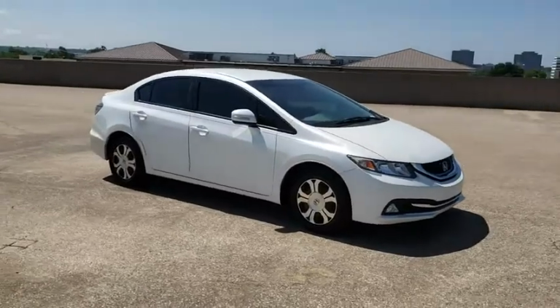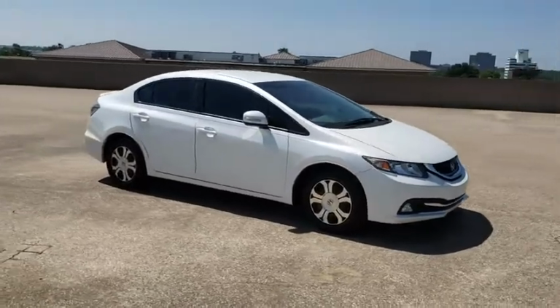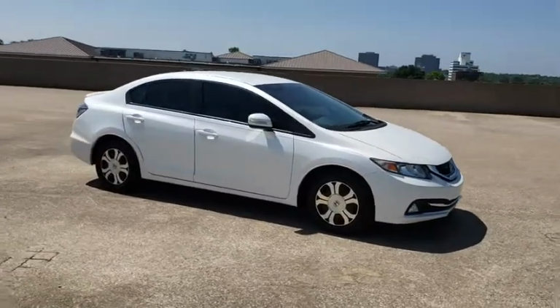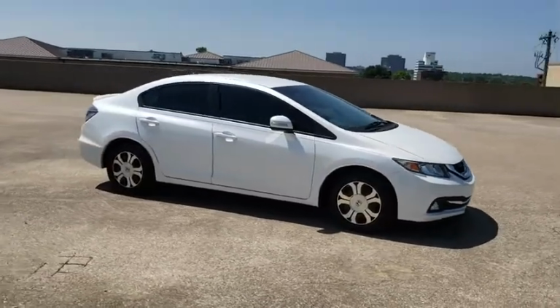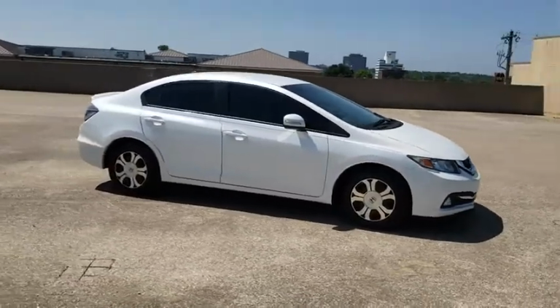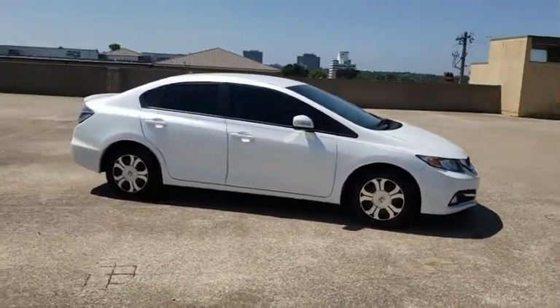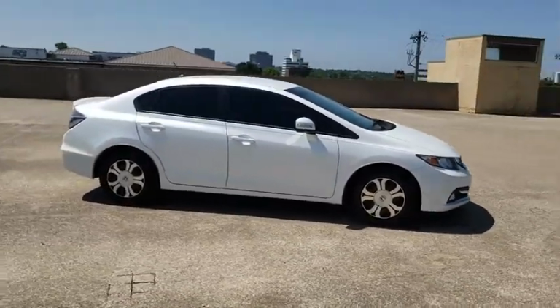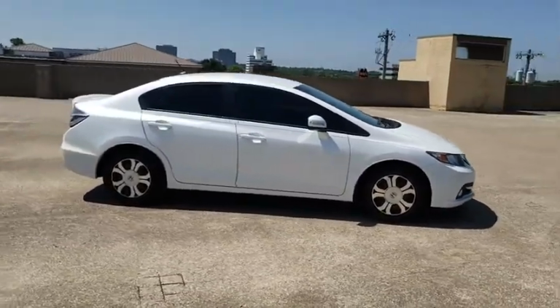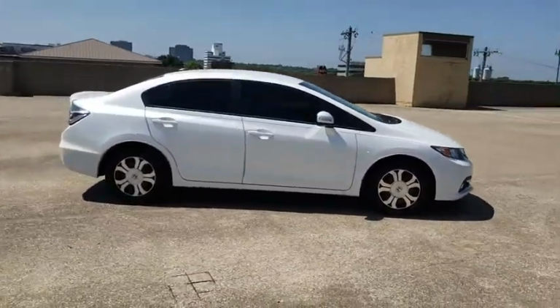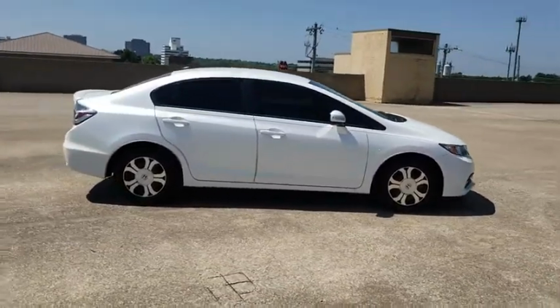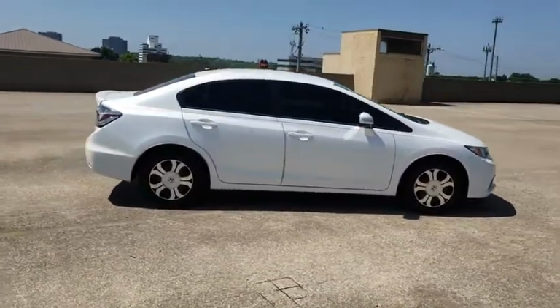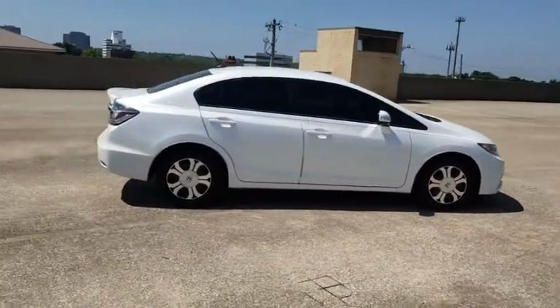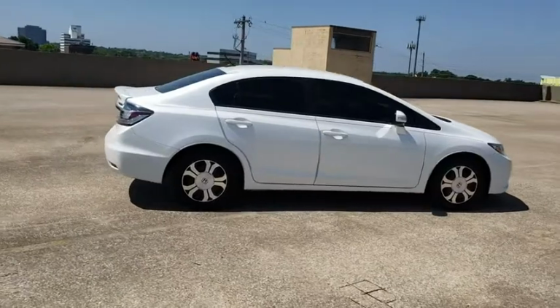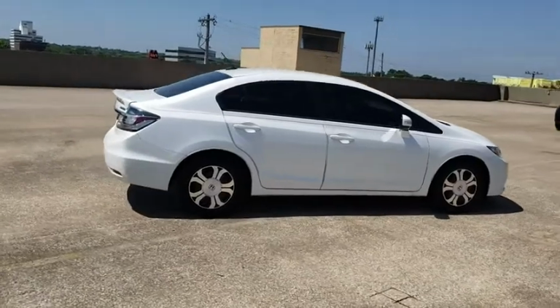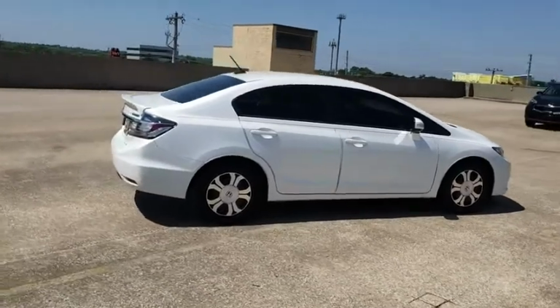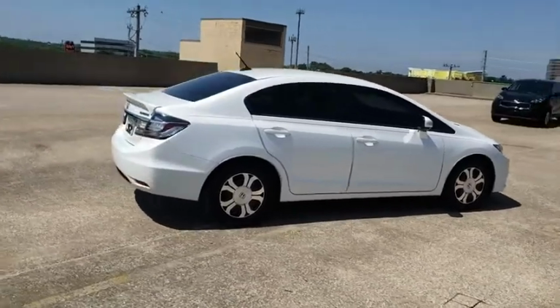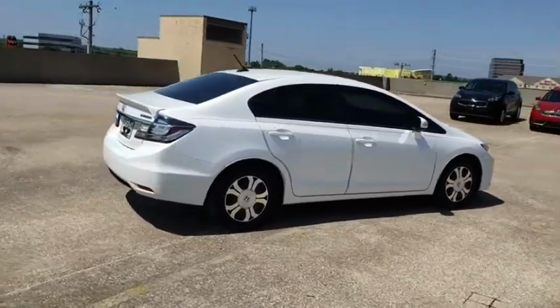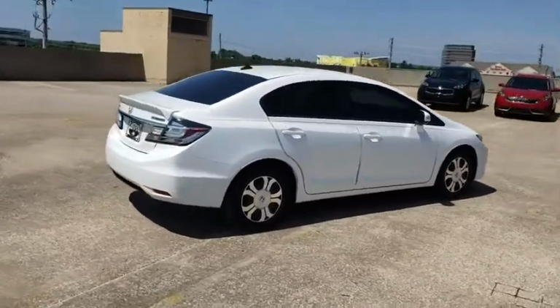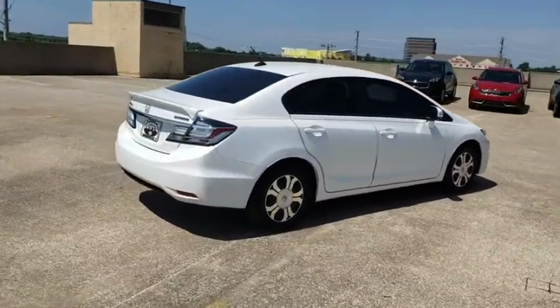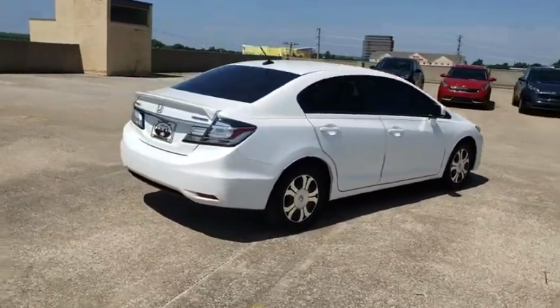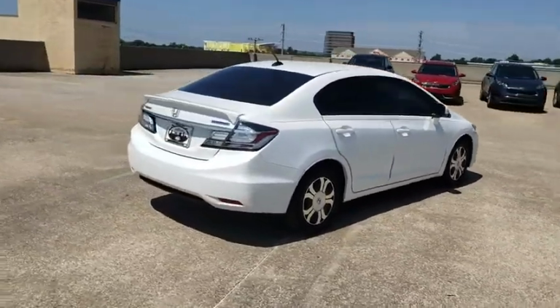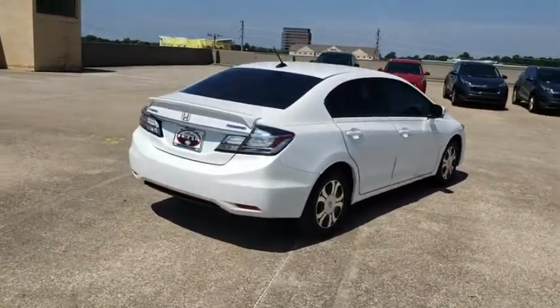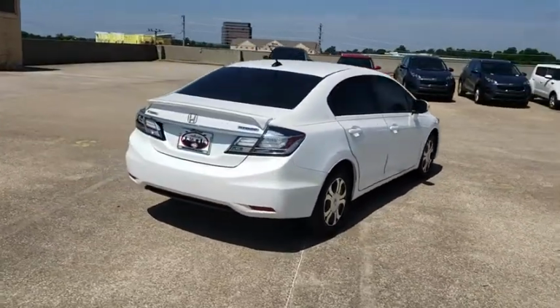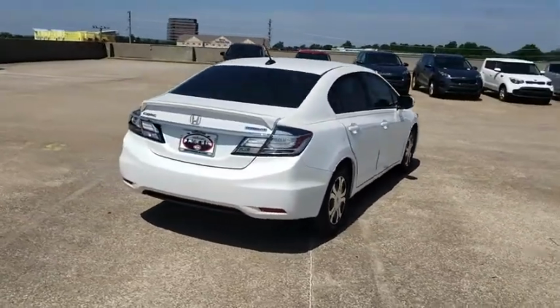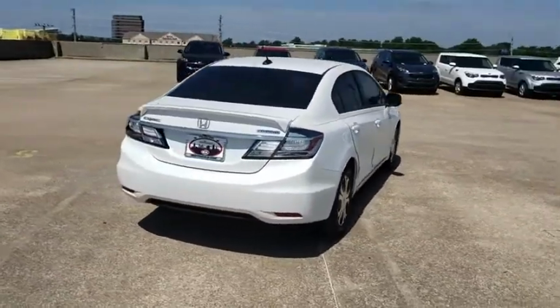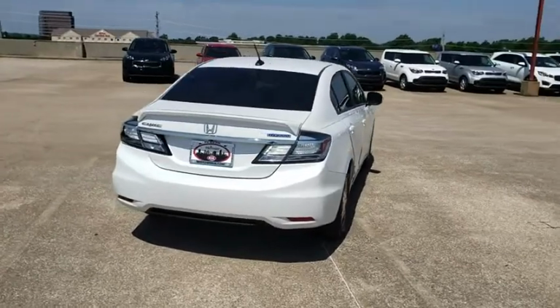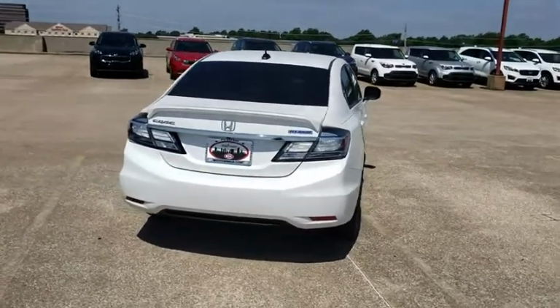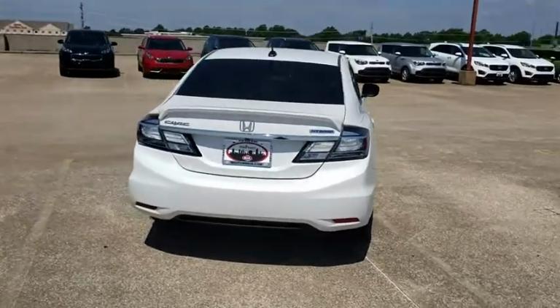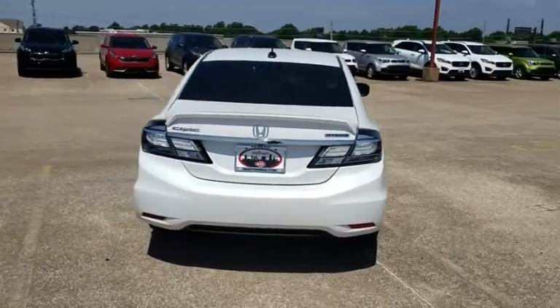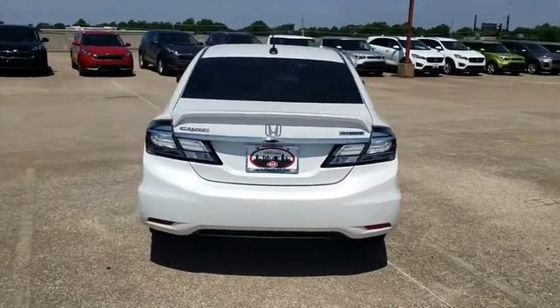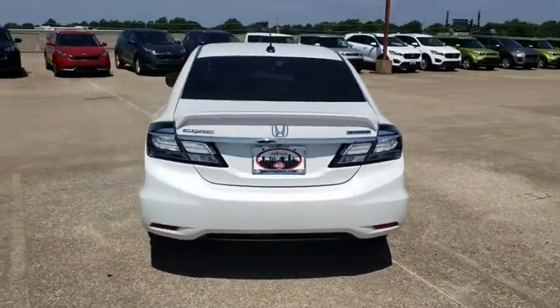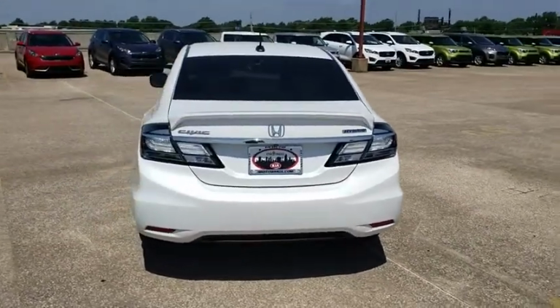Here are some of this vehicle's great options: traction control, dual airbags, power steering, alloy wheels, rear window defroster, CD player, power windows, security system, electronic stability control.